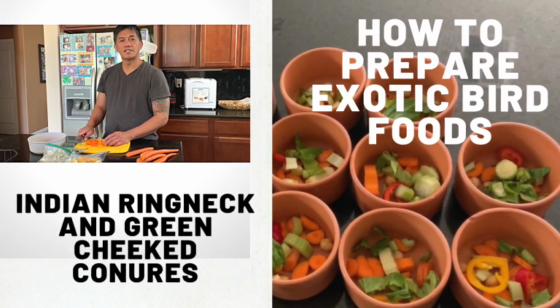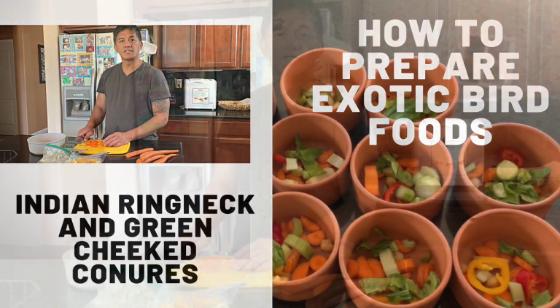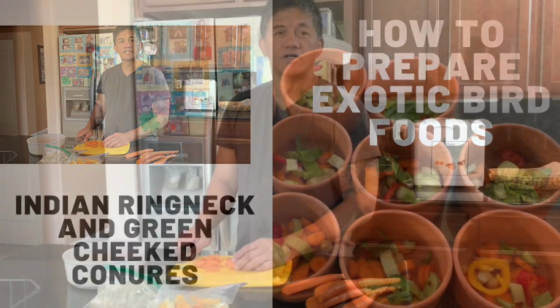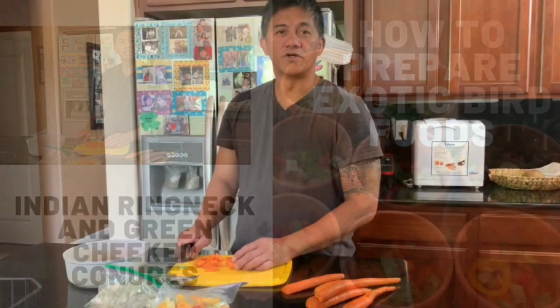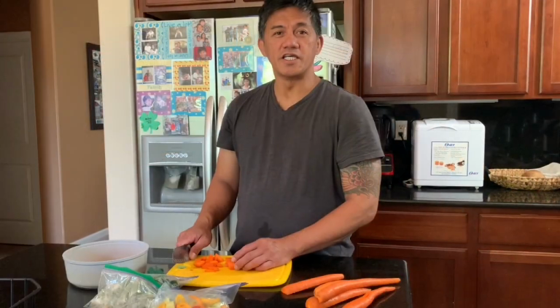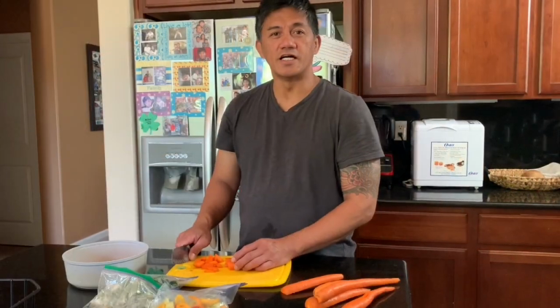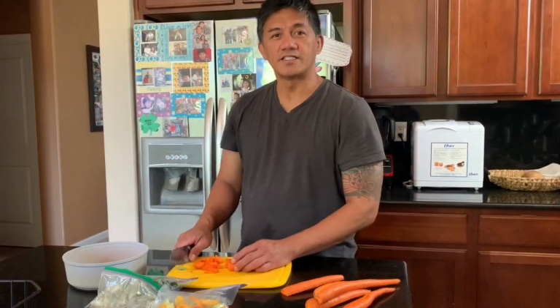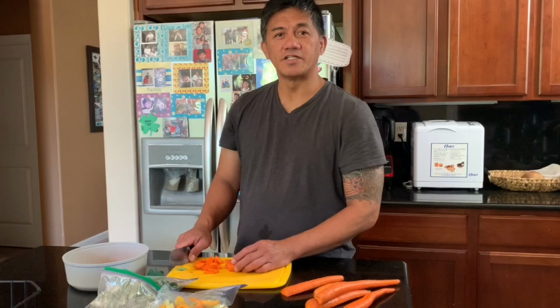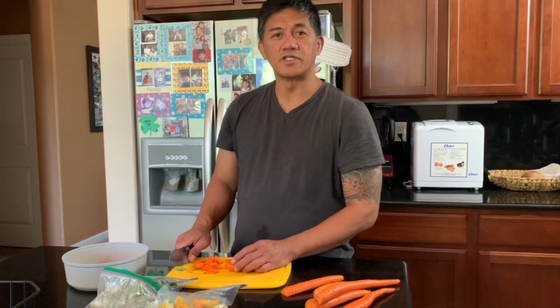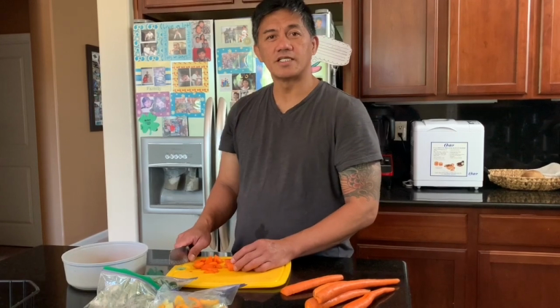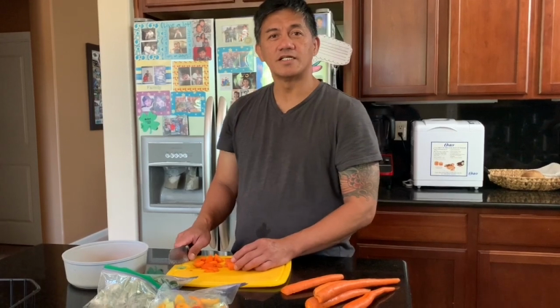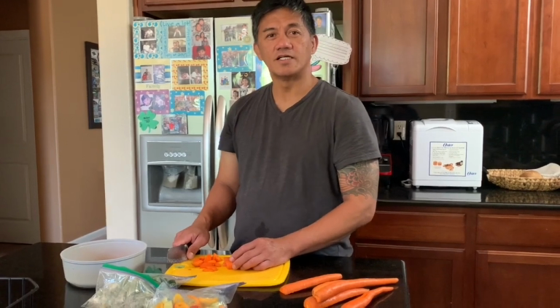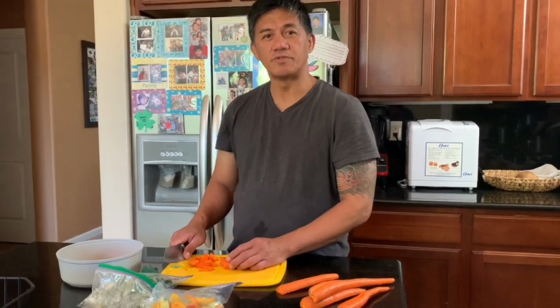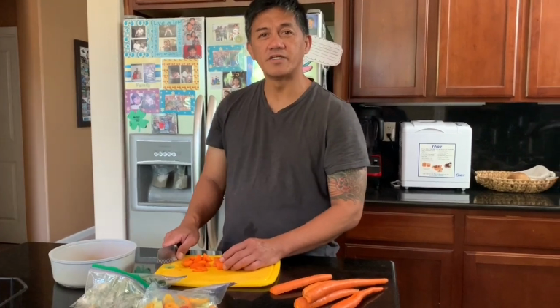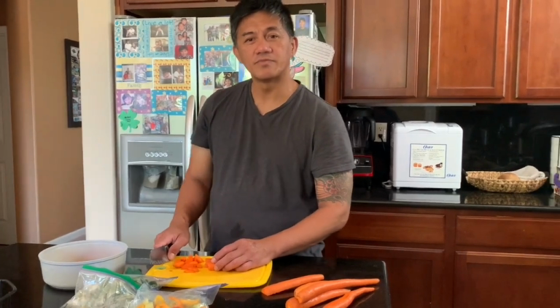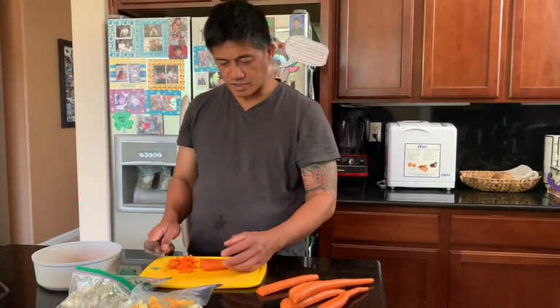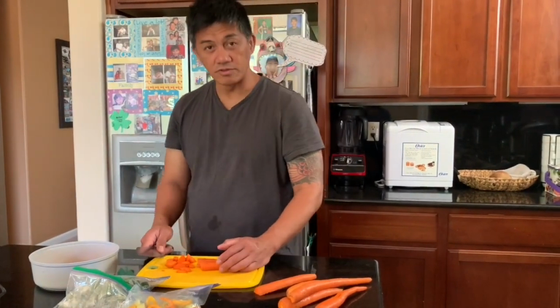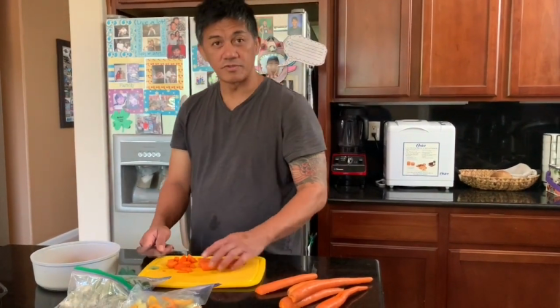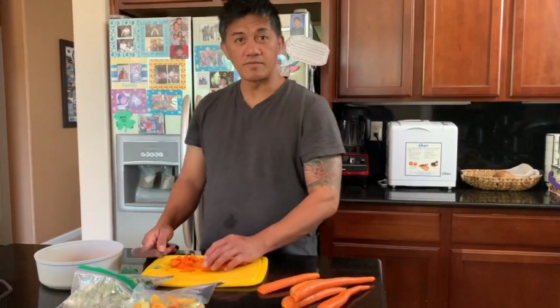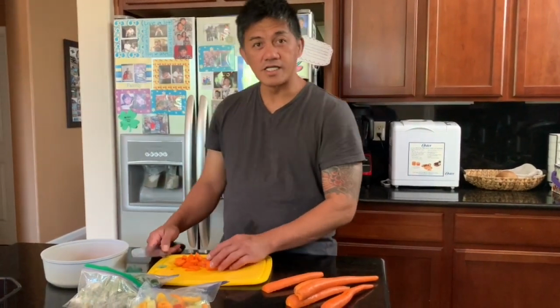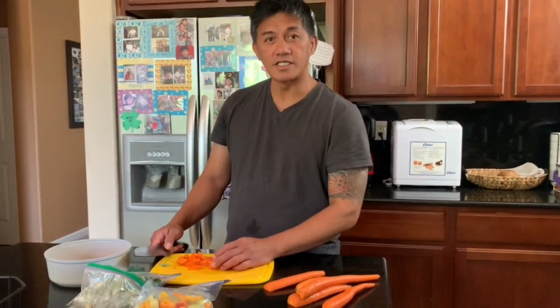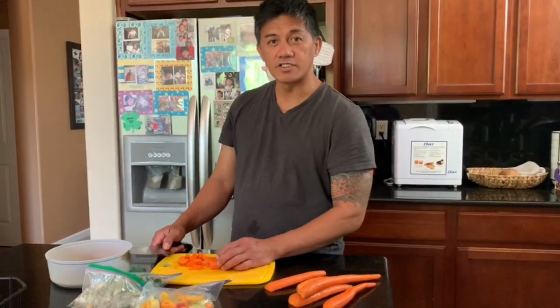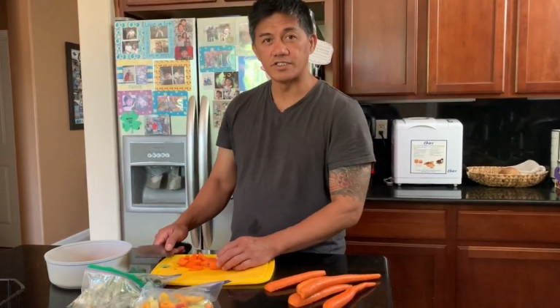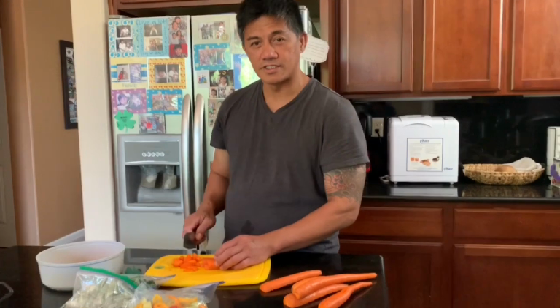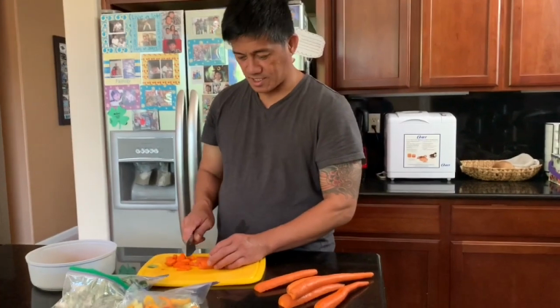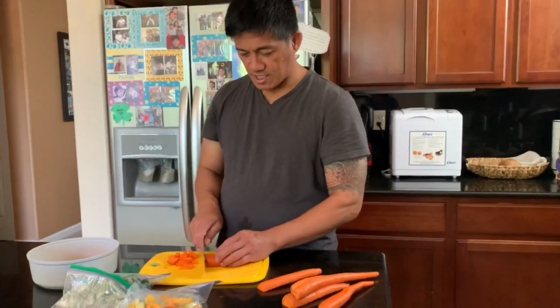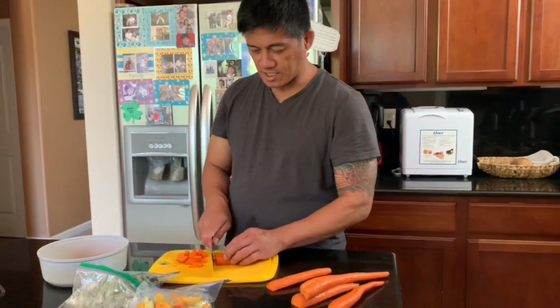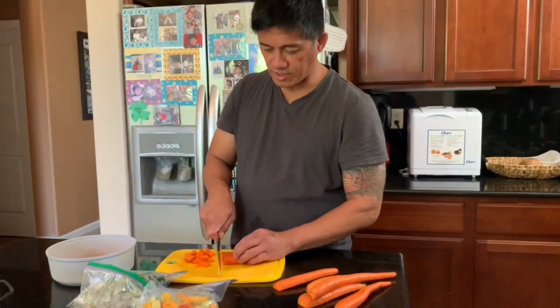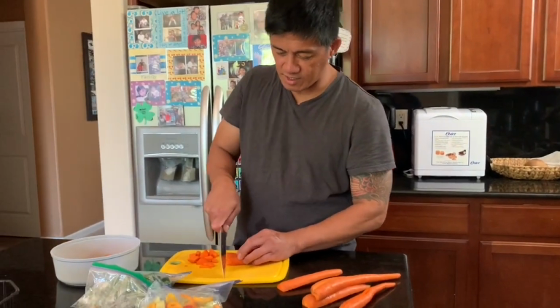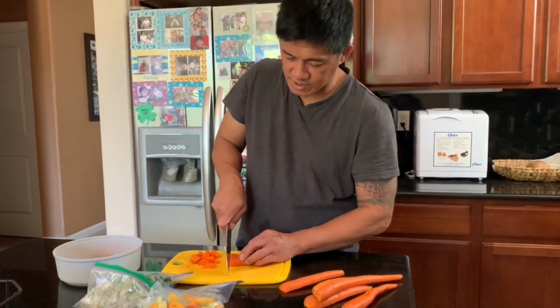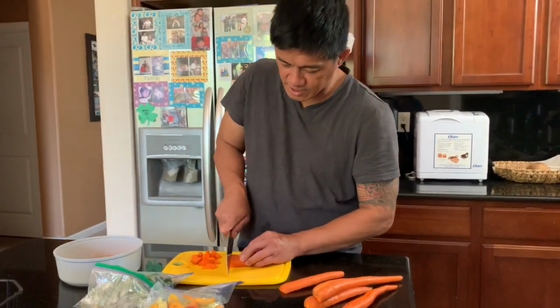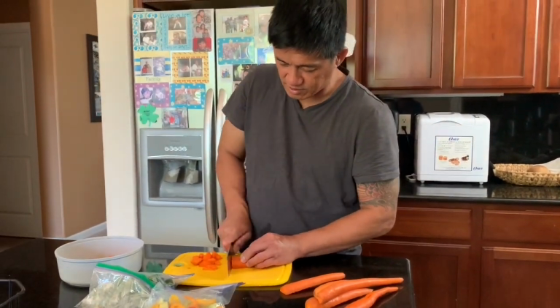Good morning, Saturday morning. We're preparing the food for my exotic birds, and today we're slicing carrots.